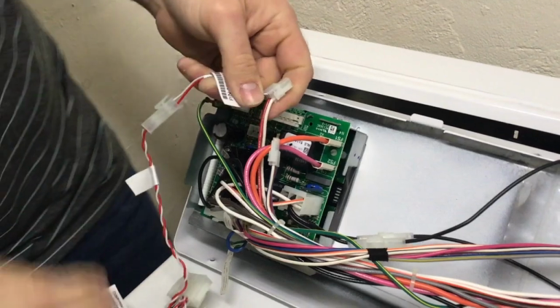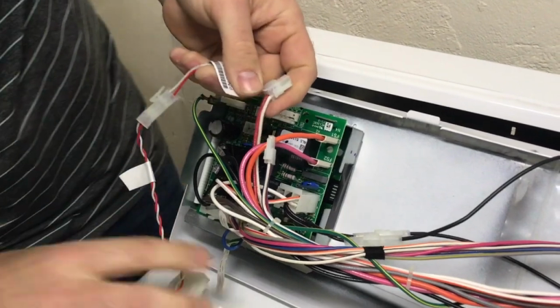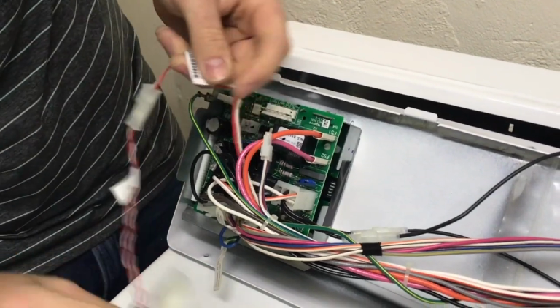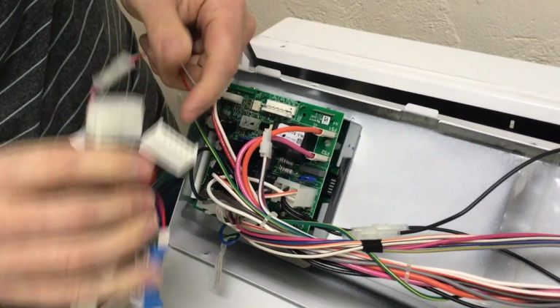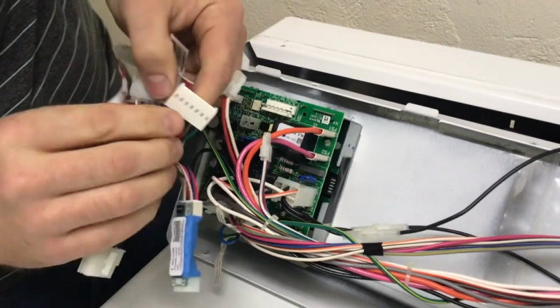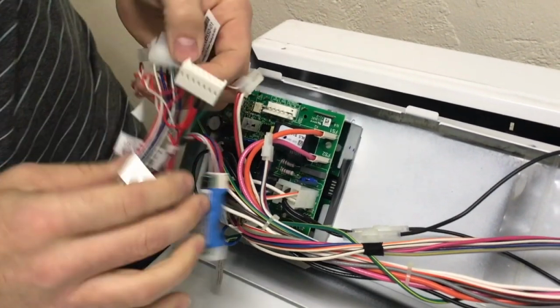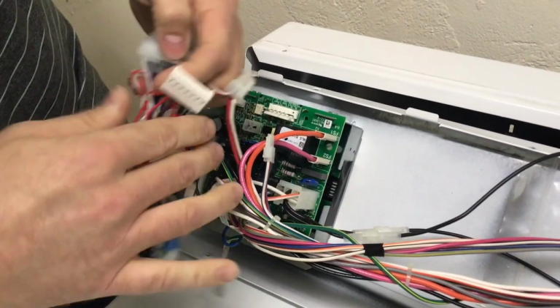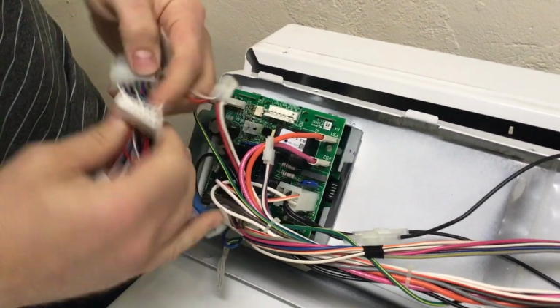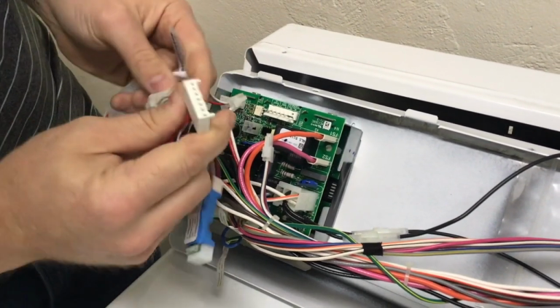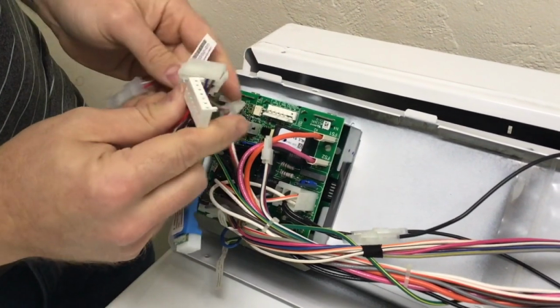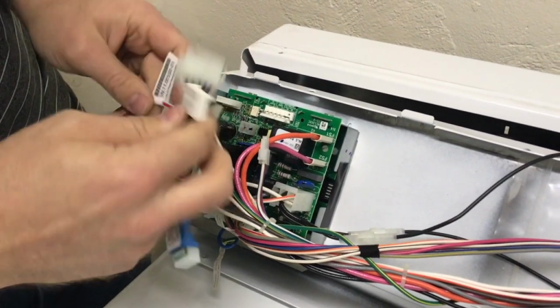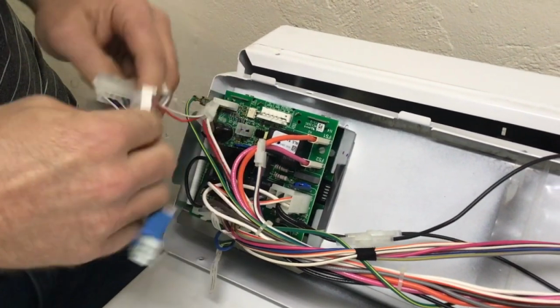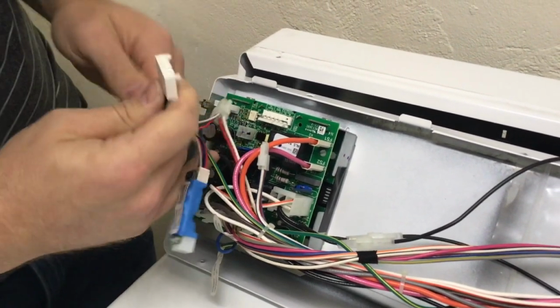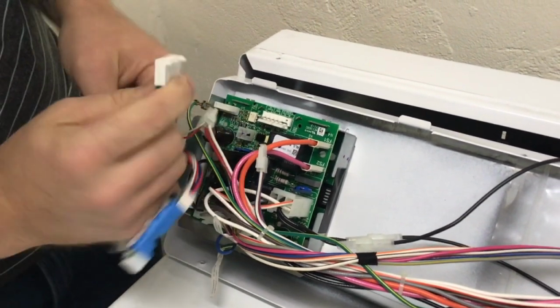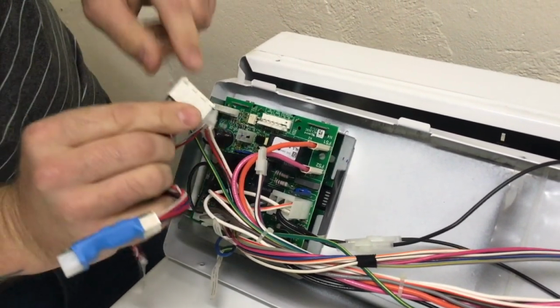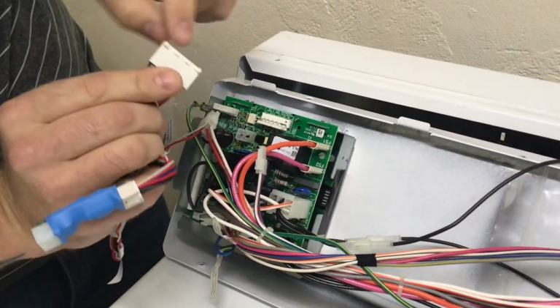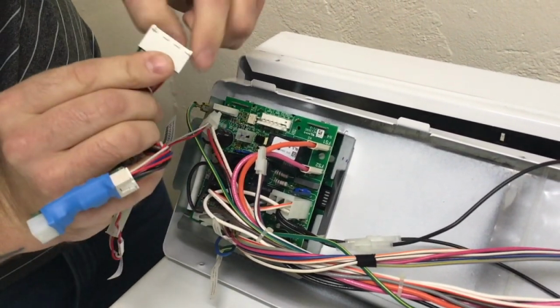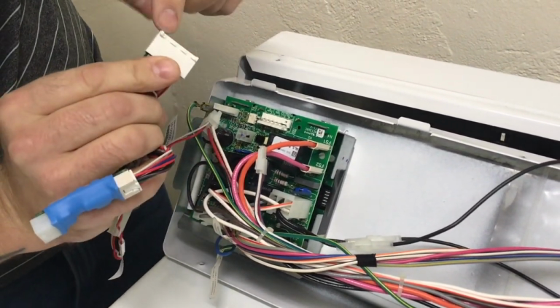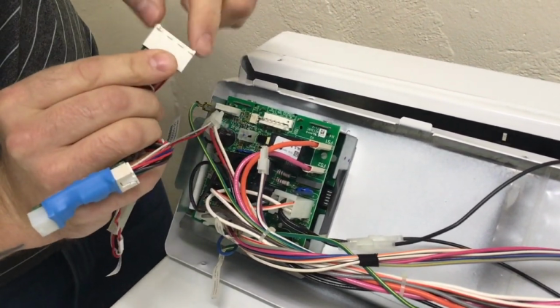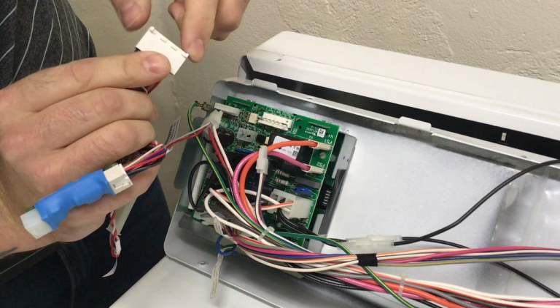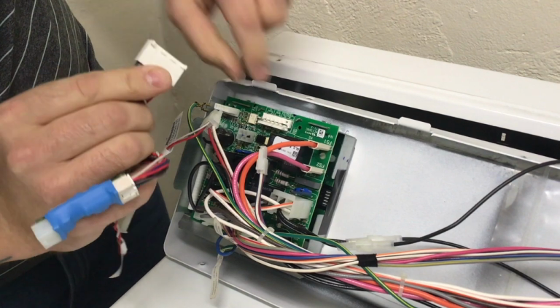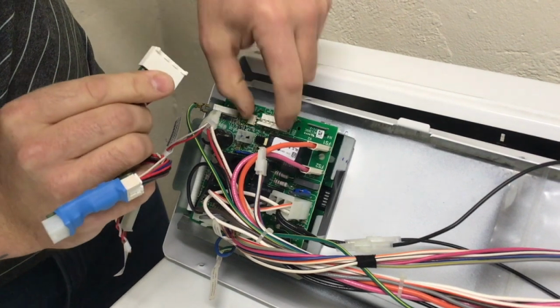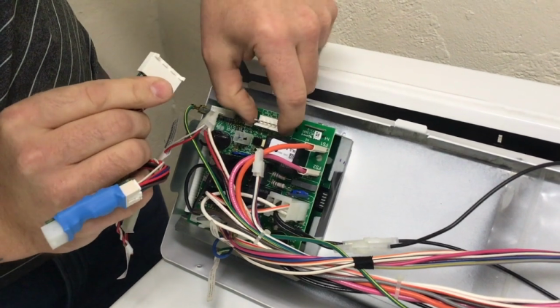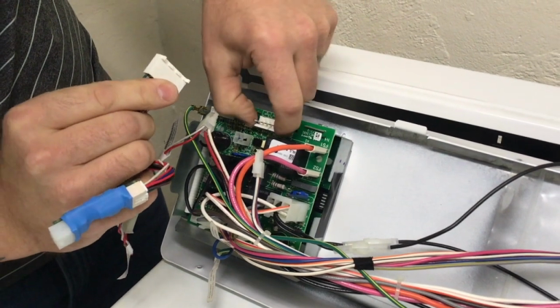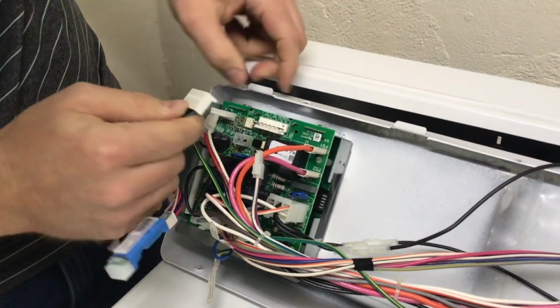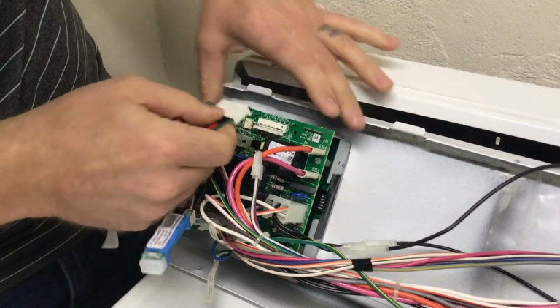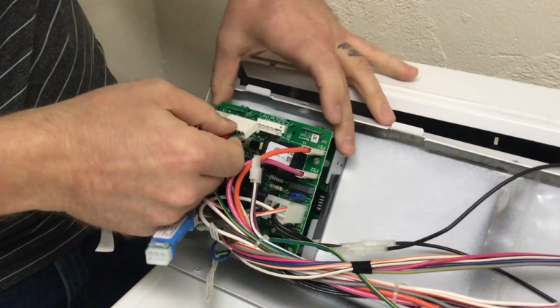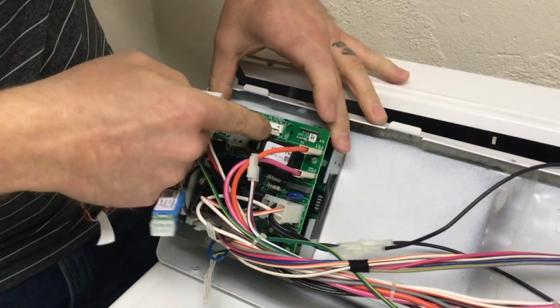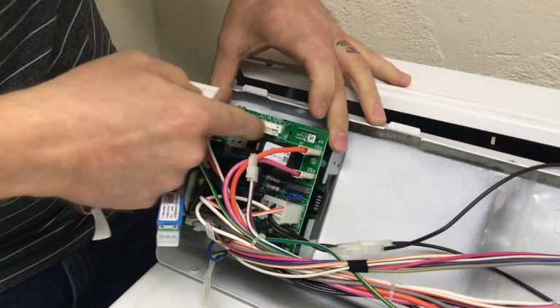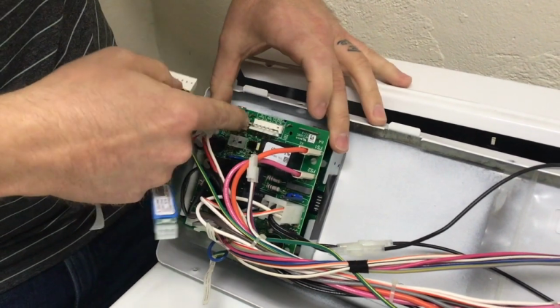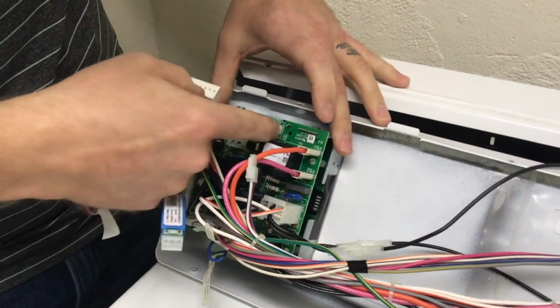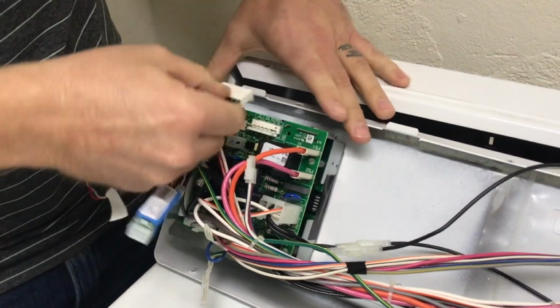Plug the seven-pin flat connector from the pay range laundry kit into the control board. Ensure the tab at the ends of each flat connector is pointing towards the catch on the board.